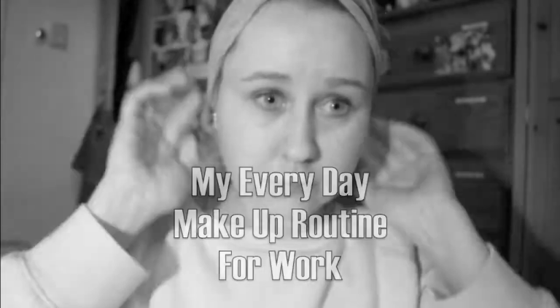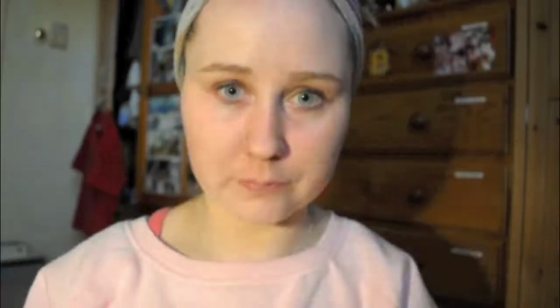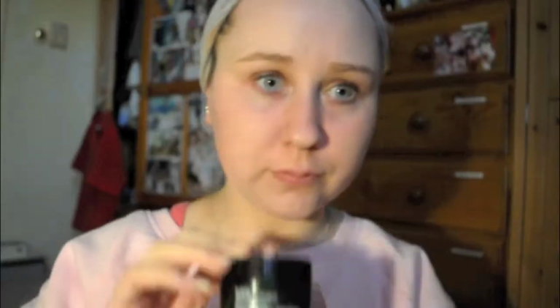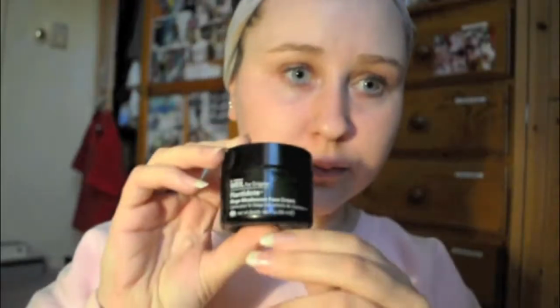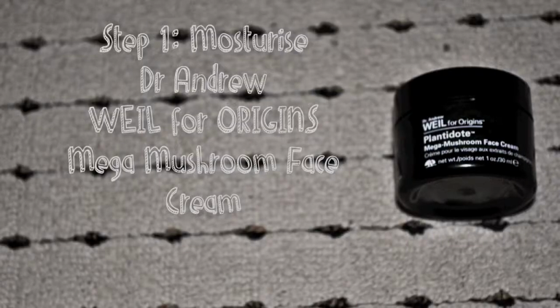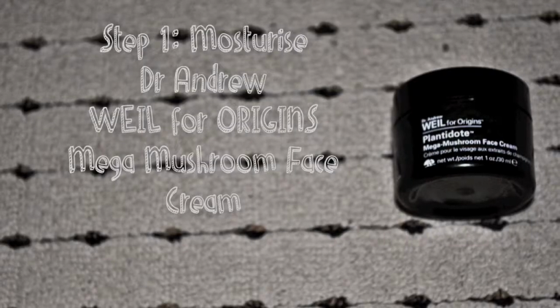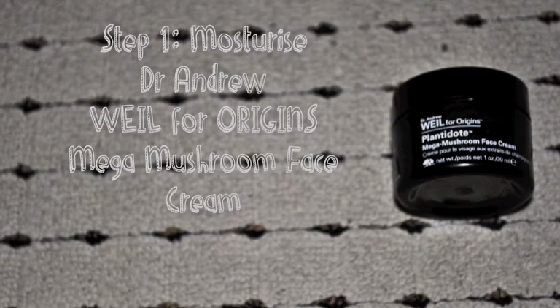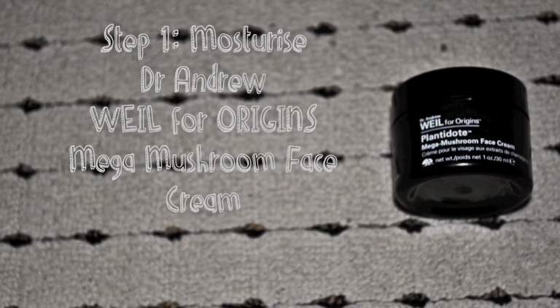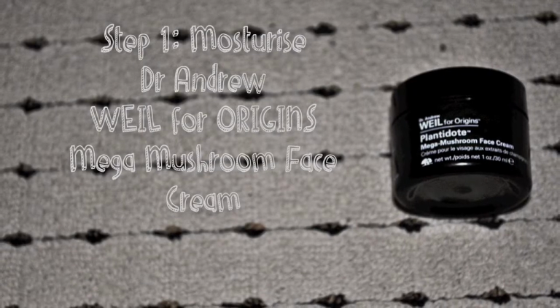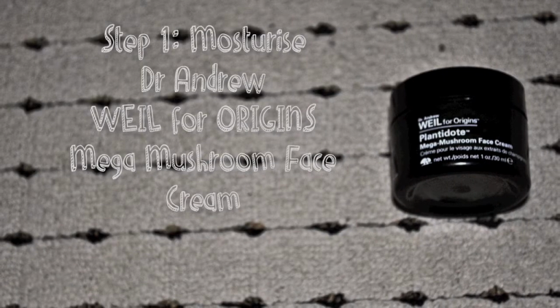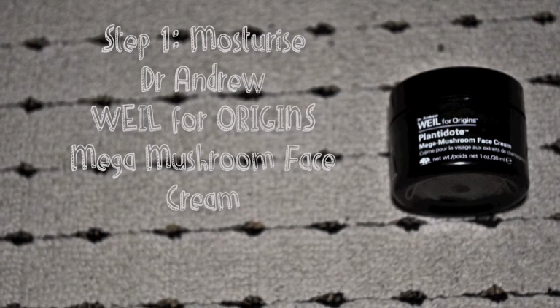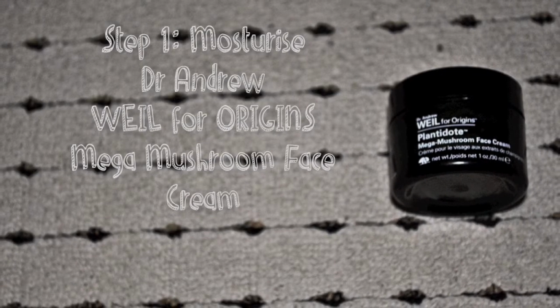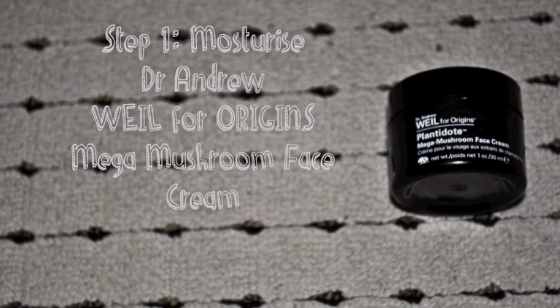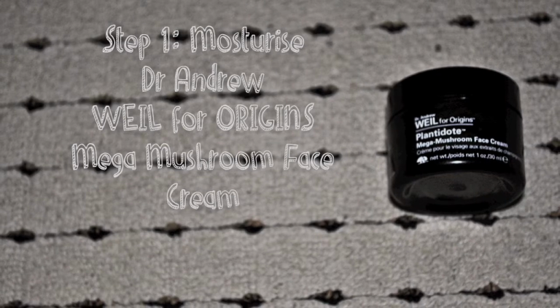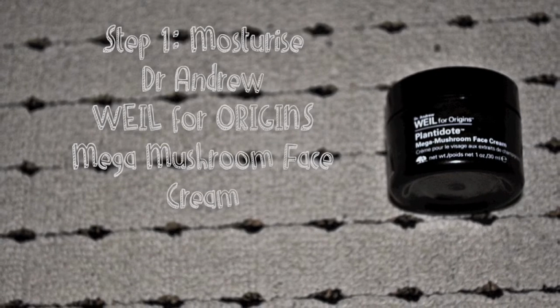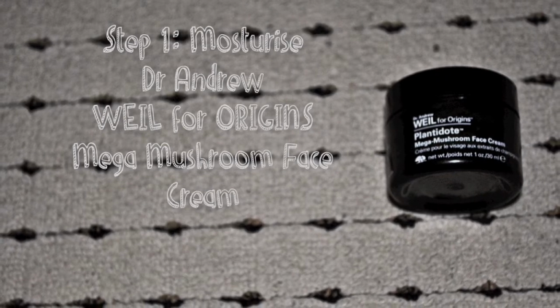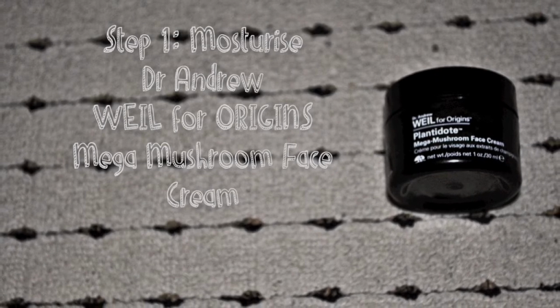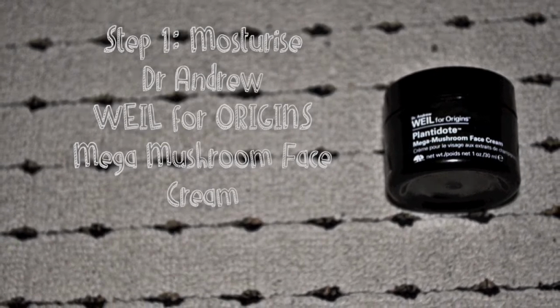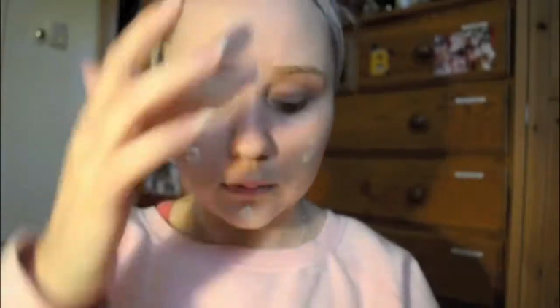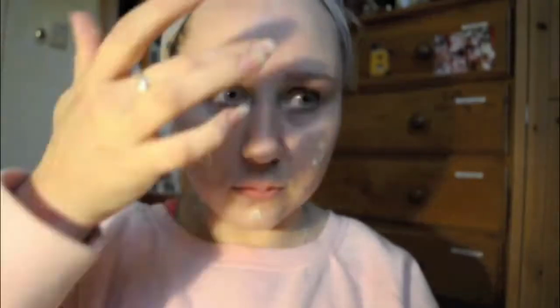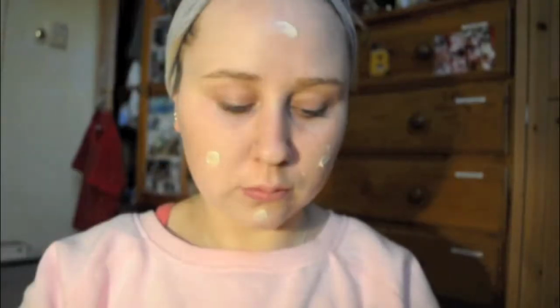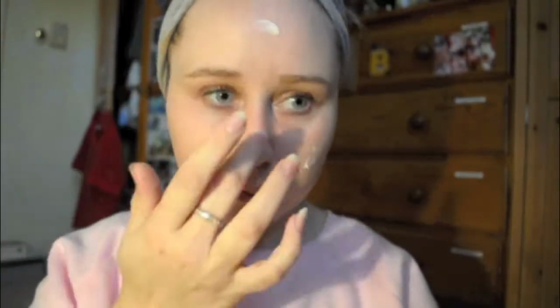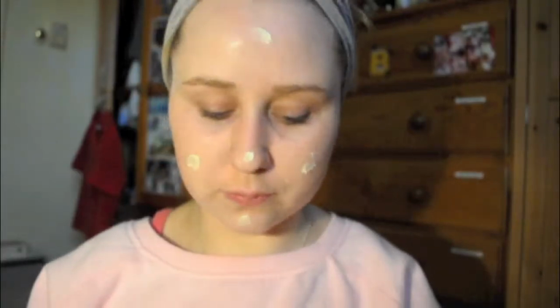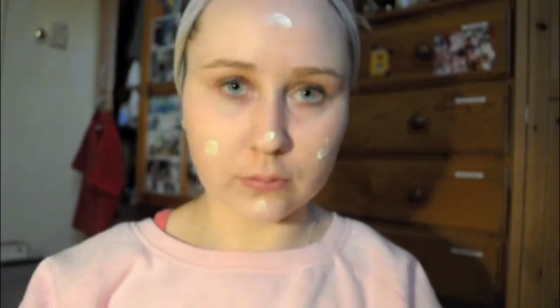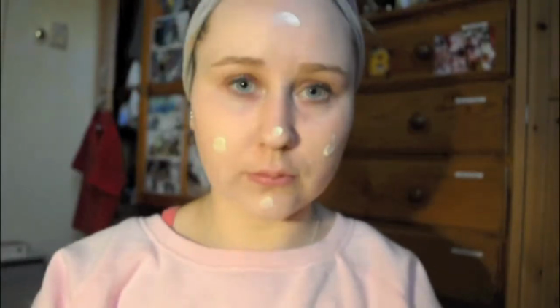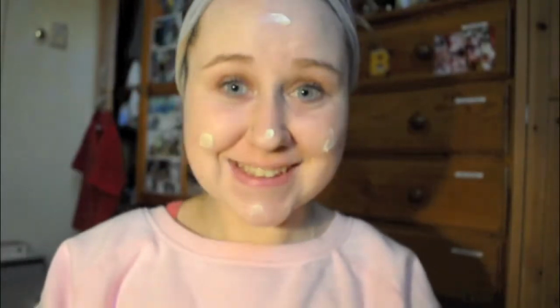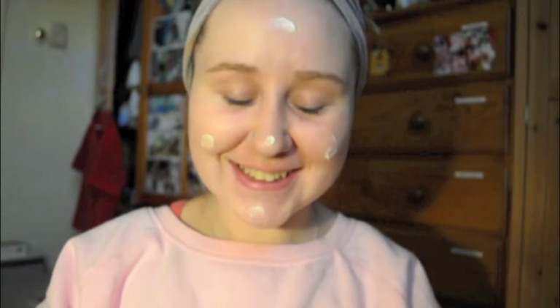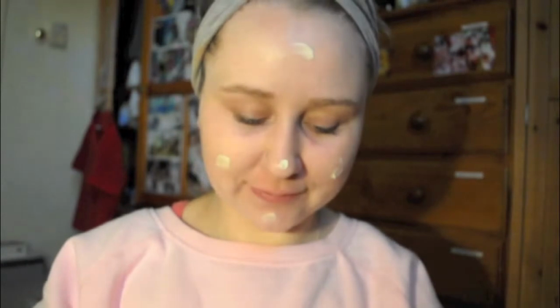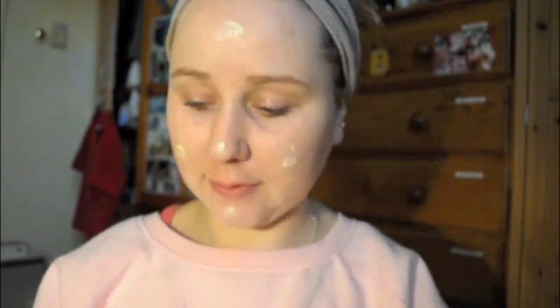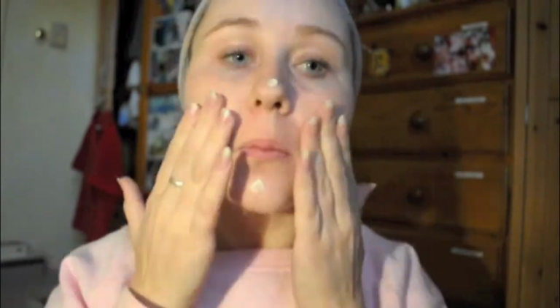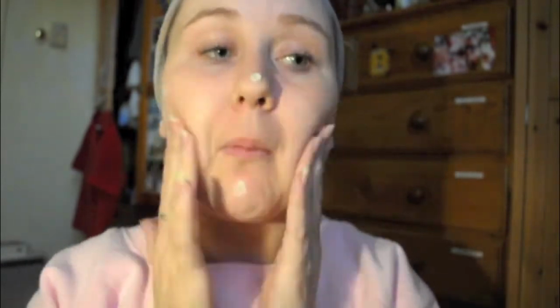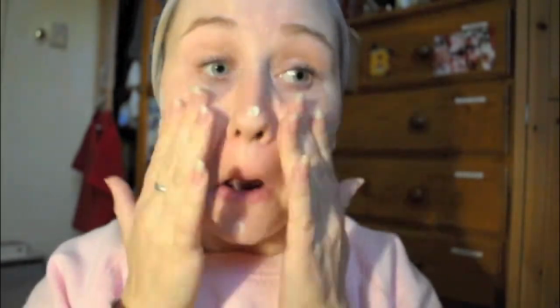The first step I do is moisturise. I'm using the Dr. Andrews Well for Originals Mega Mushroom Cream. I just dab it all over my face and then rub it in just like so.